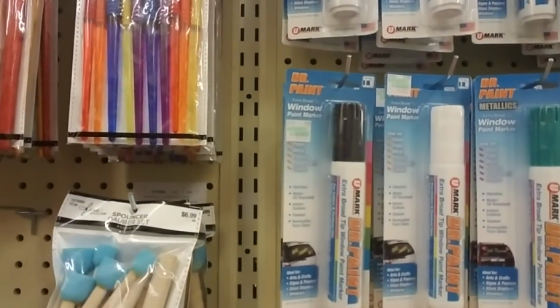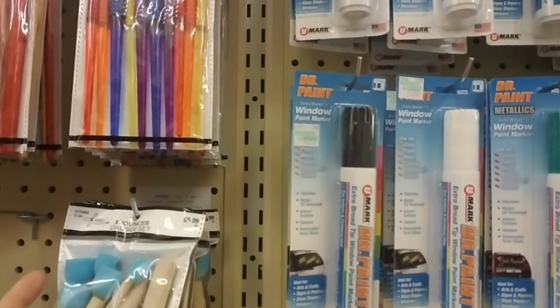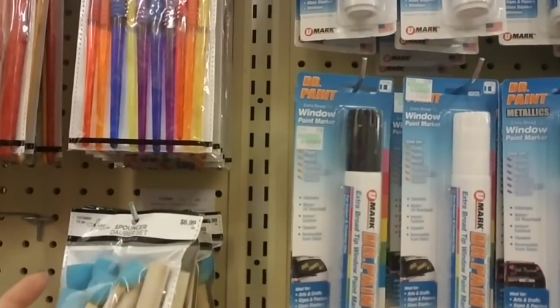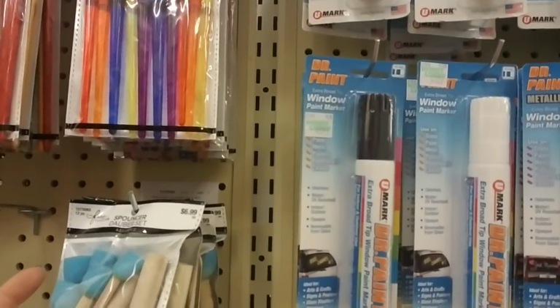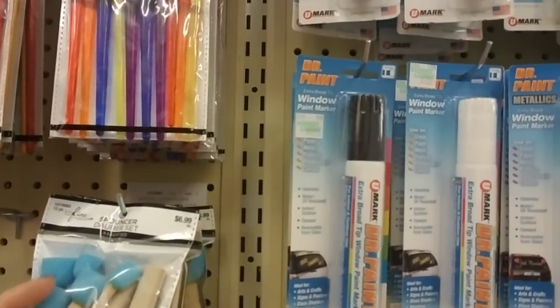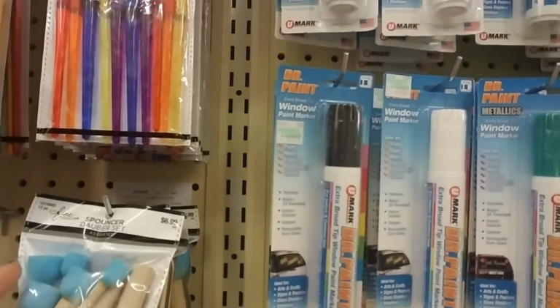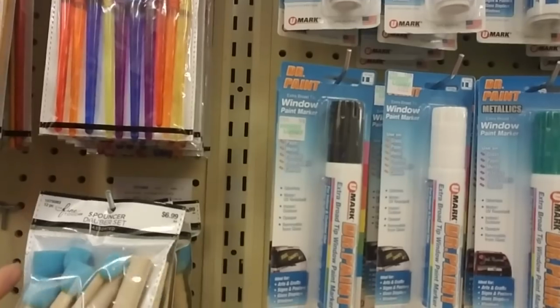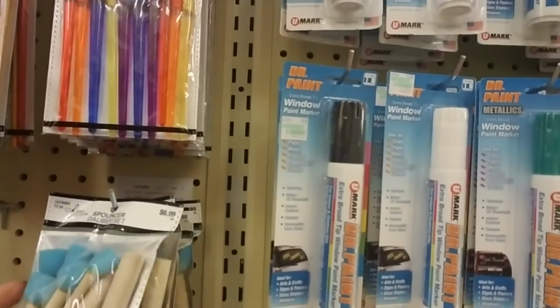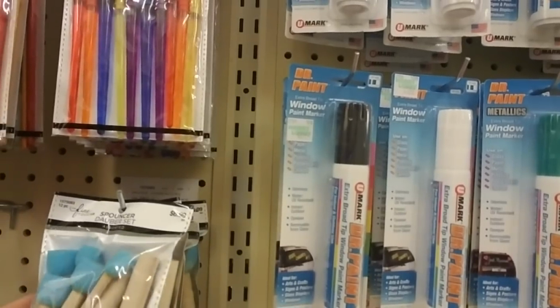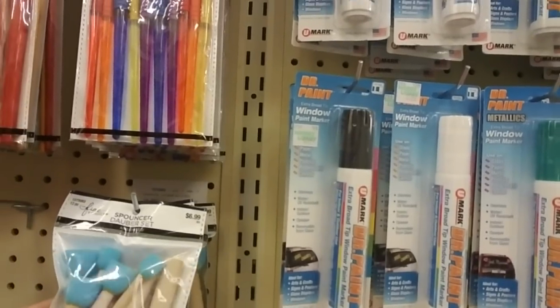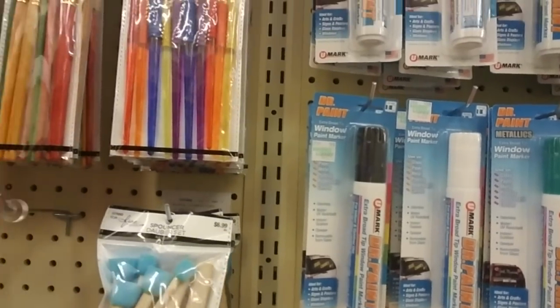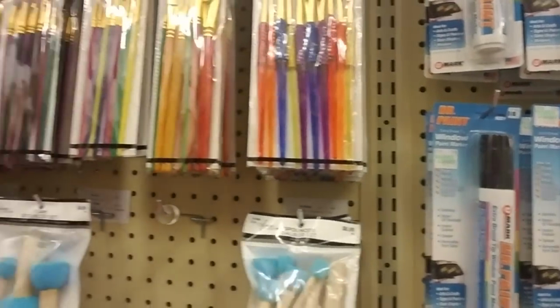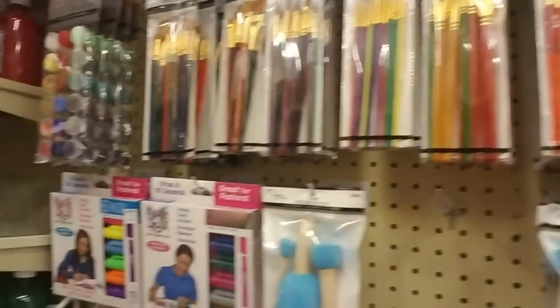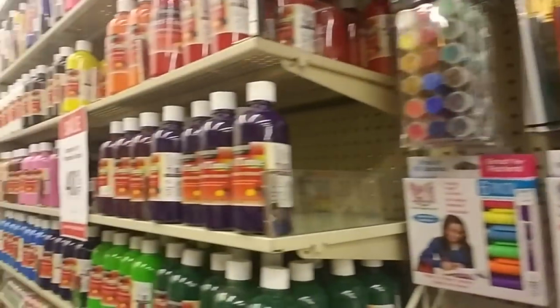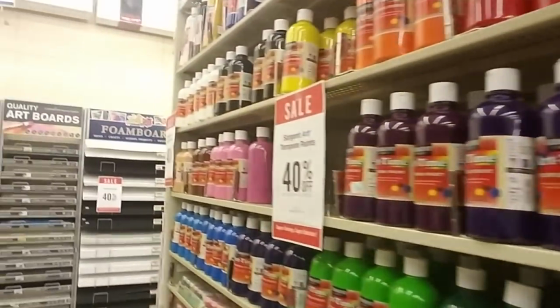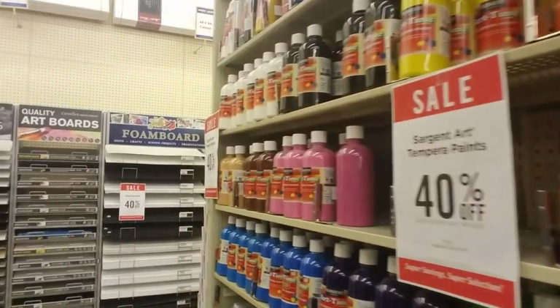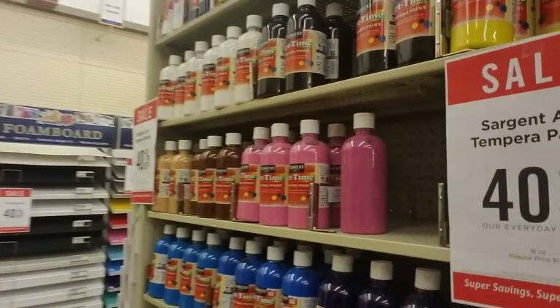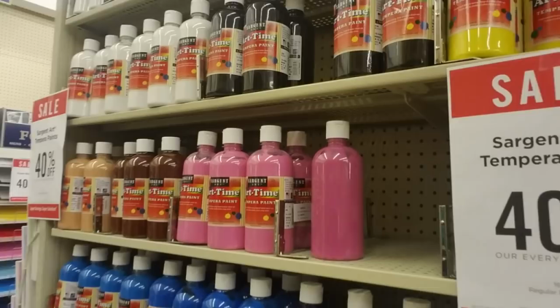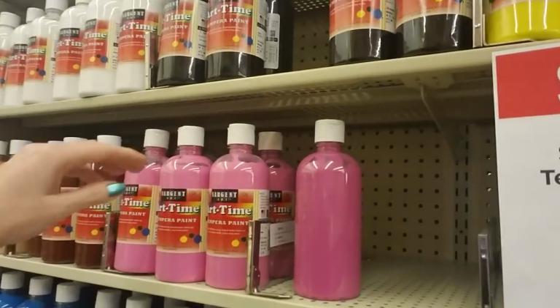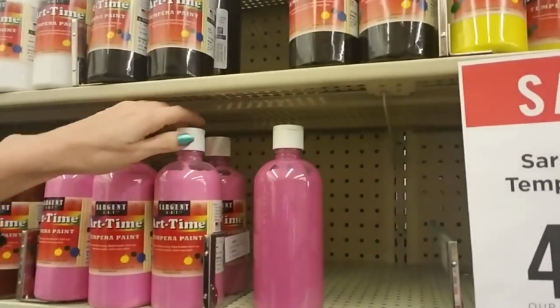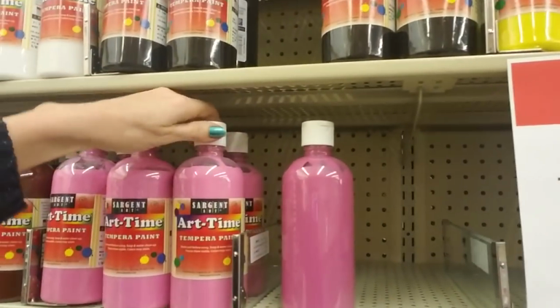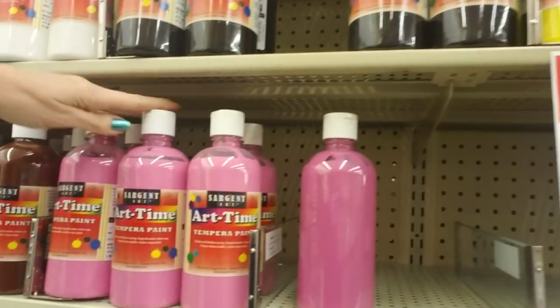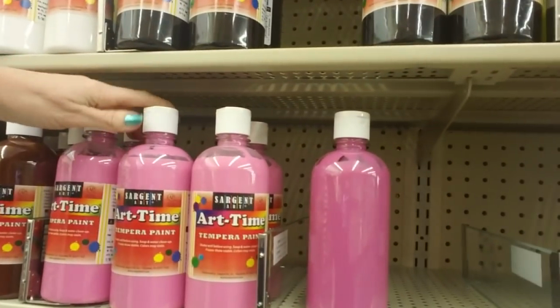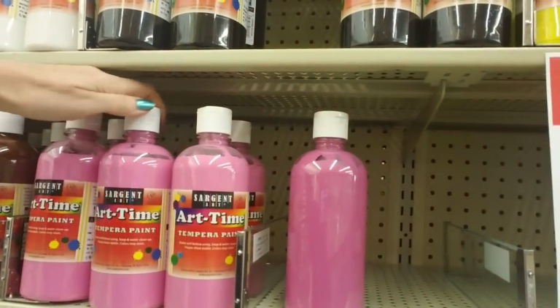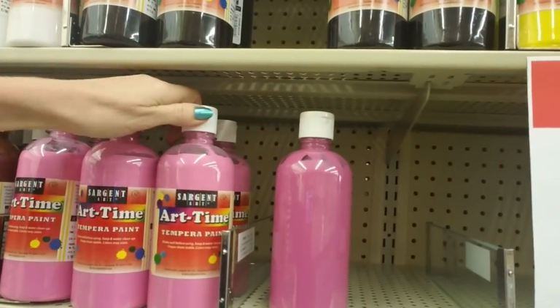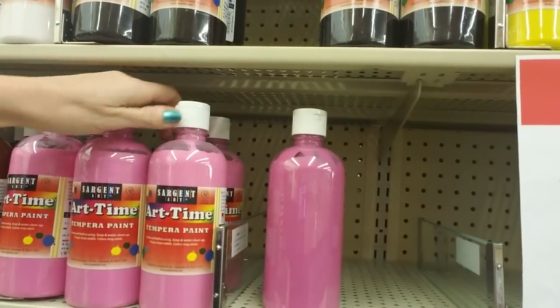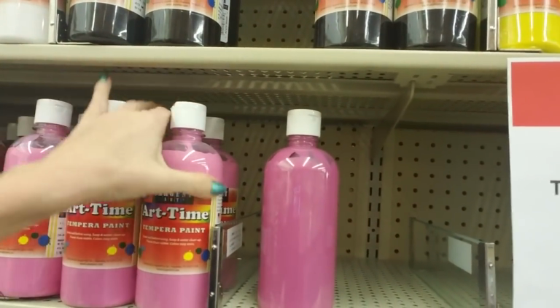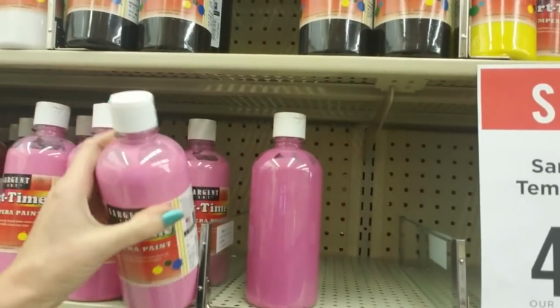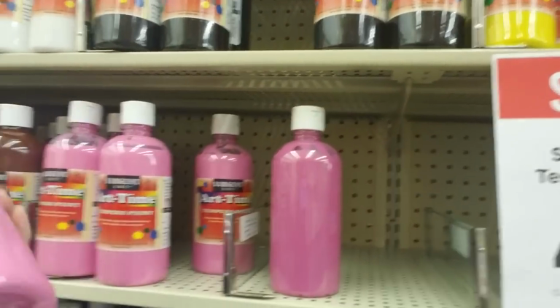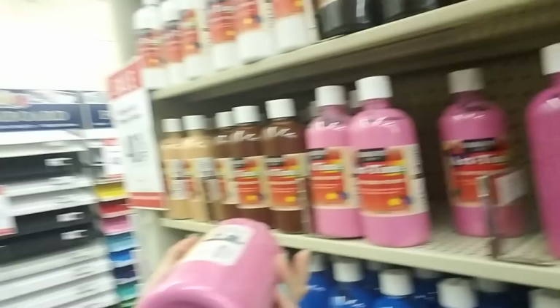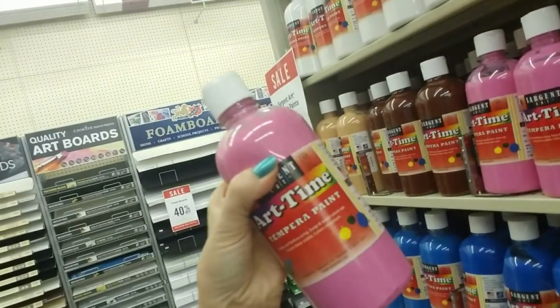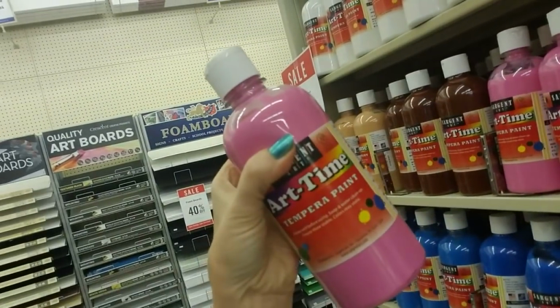Oh, and little sponge daubers. How many do you get in there? You get 12 in there for $6.99. And here we have tempera paint — it's like a bottle of Pepto Bismol.